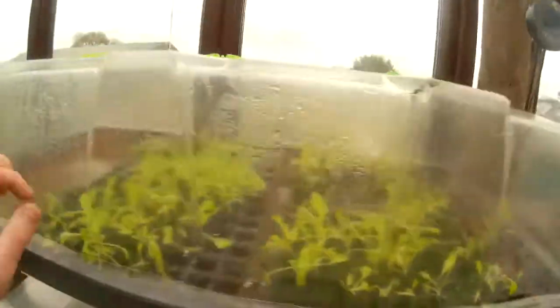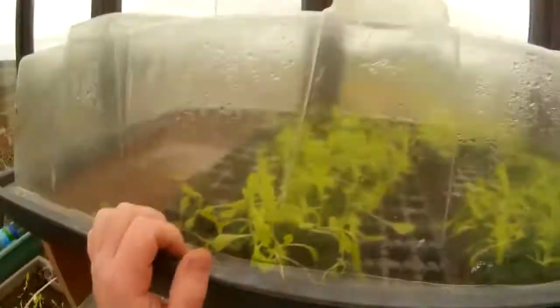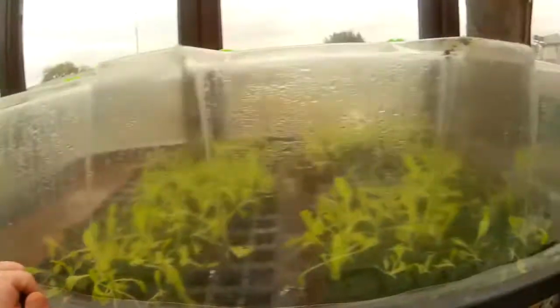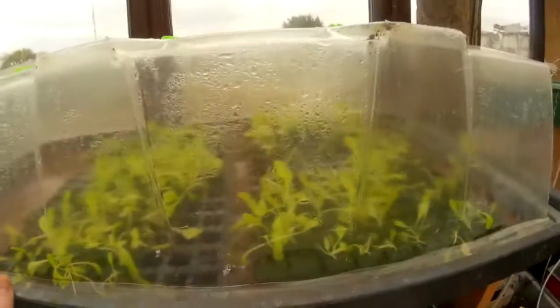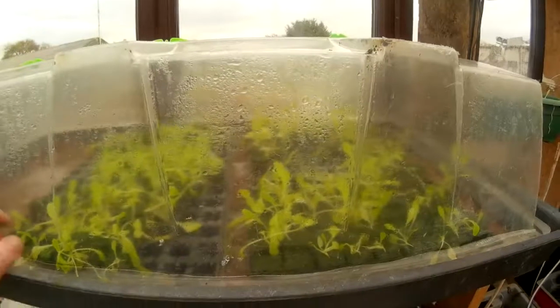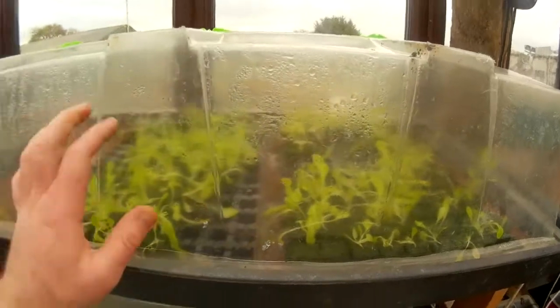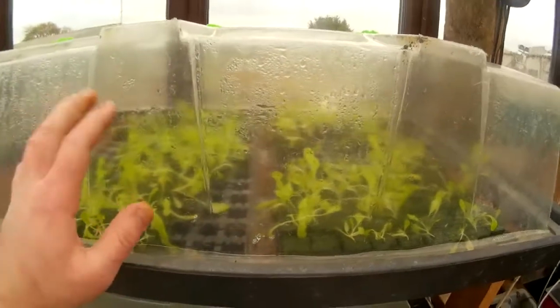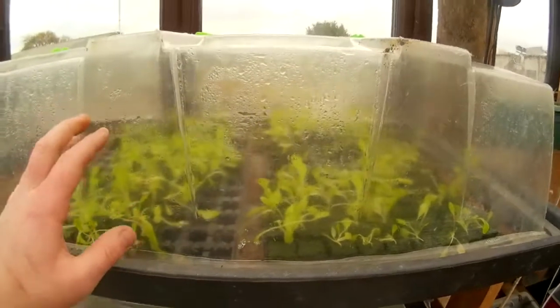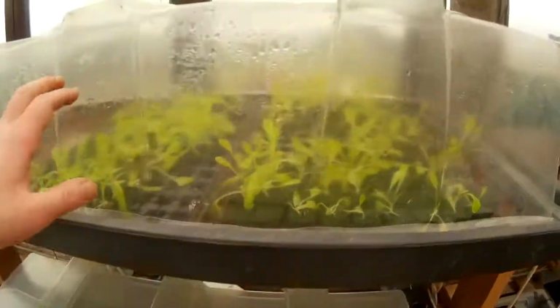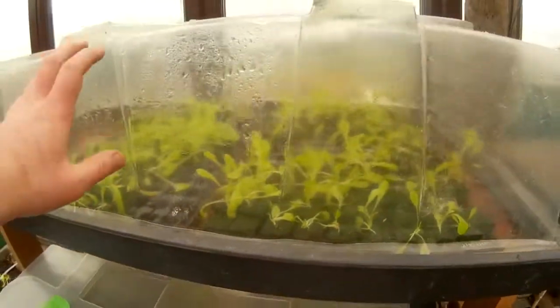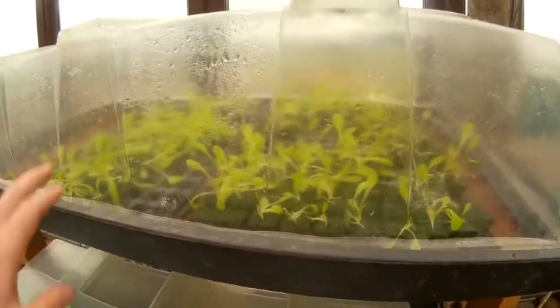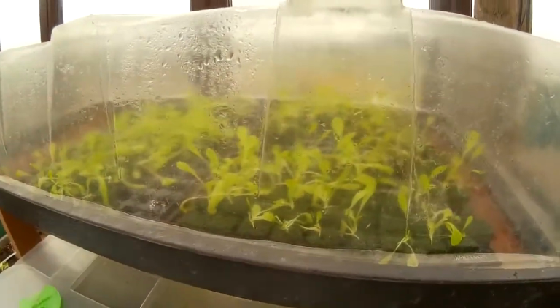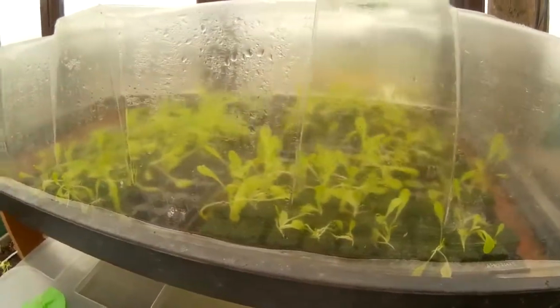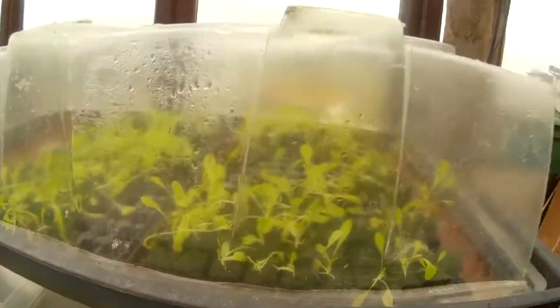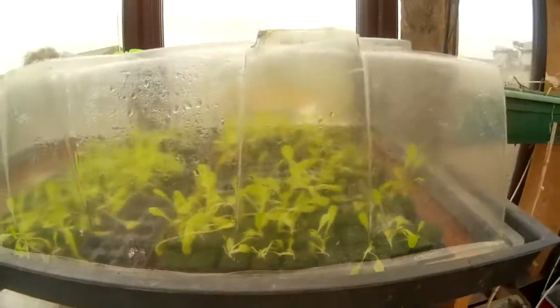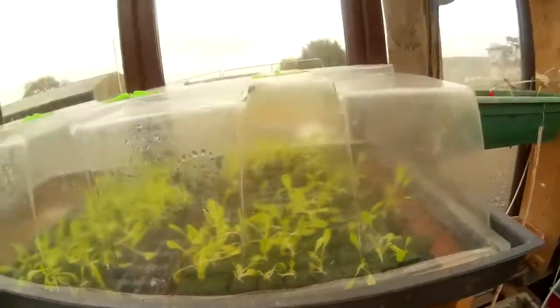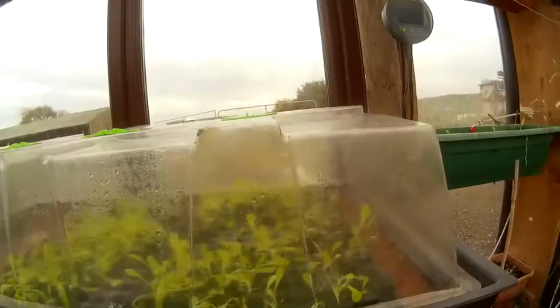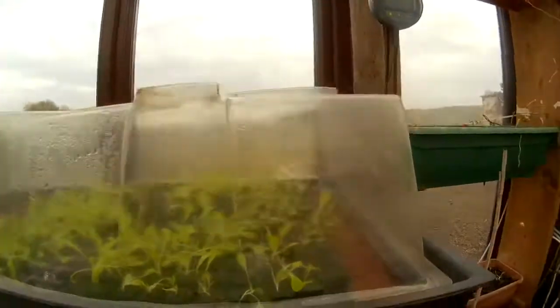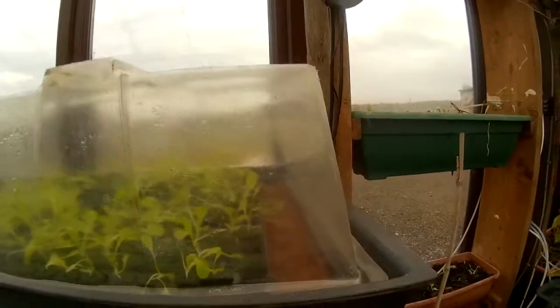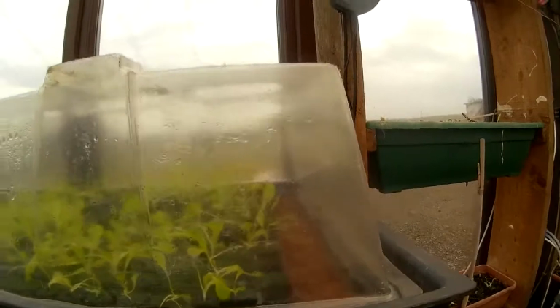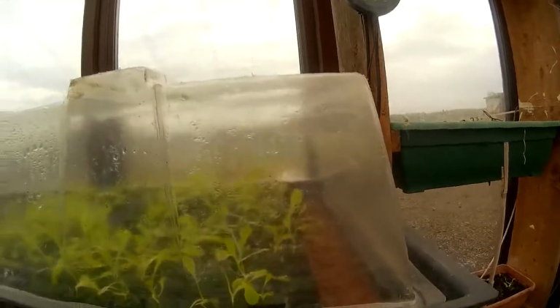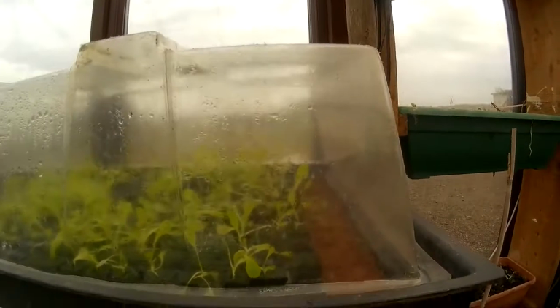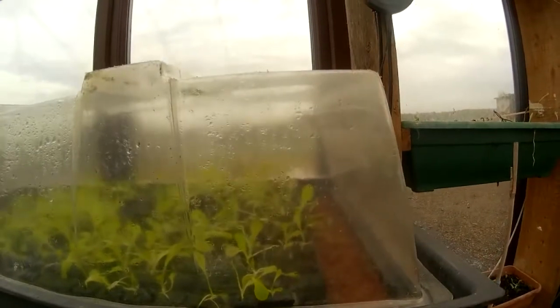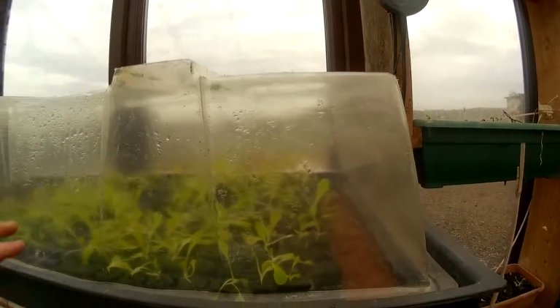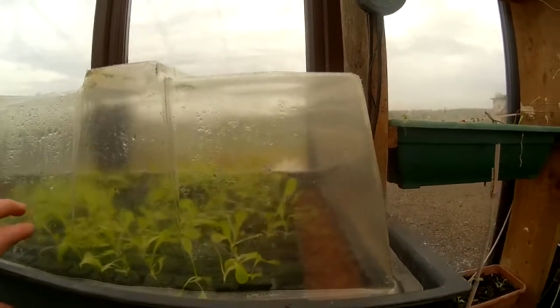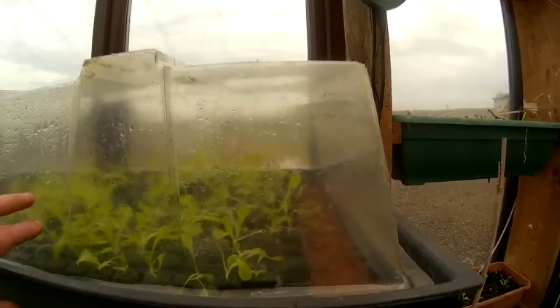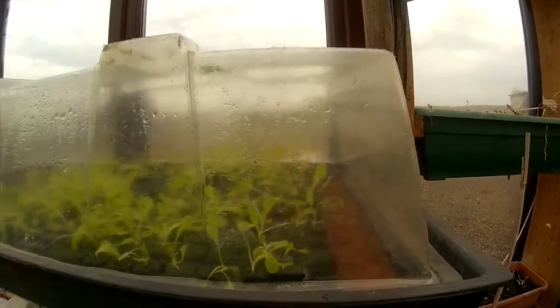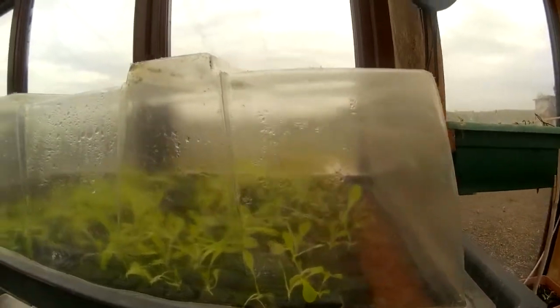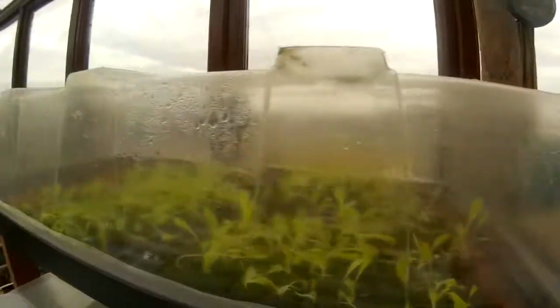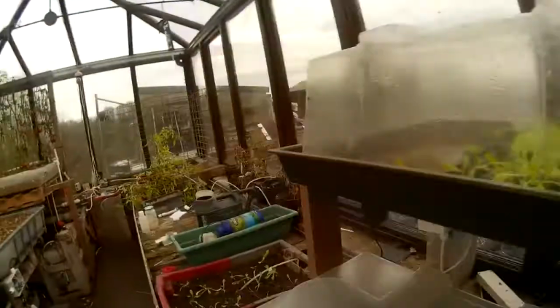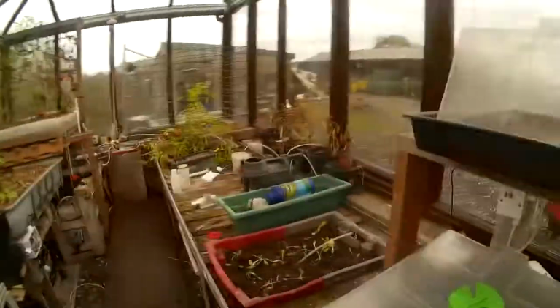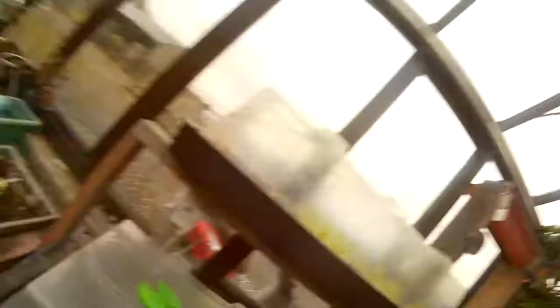We didn't use all the seeds so I'll put some of them back. If we keep going on a light feed and reduce the light we might be able to plant these after the other ones finish.